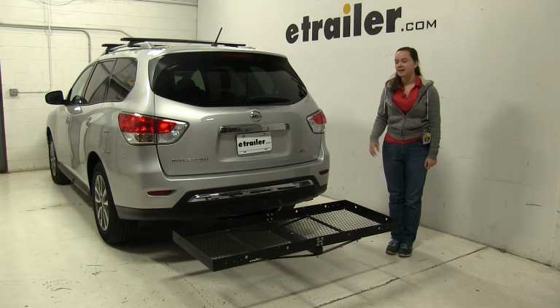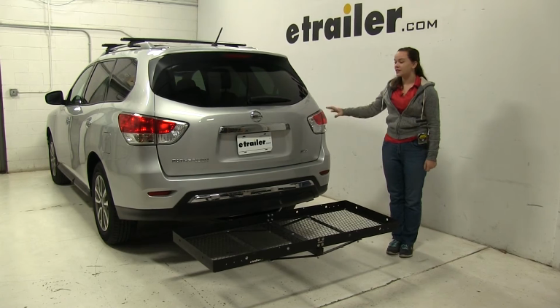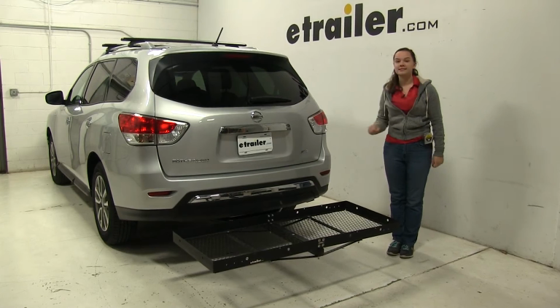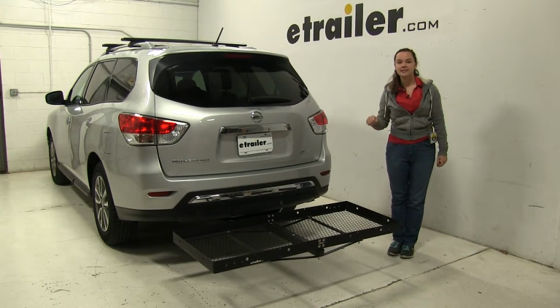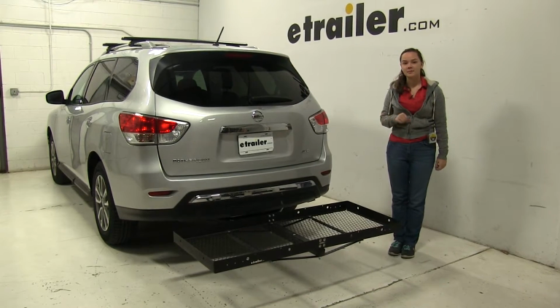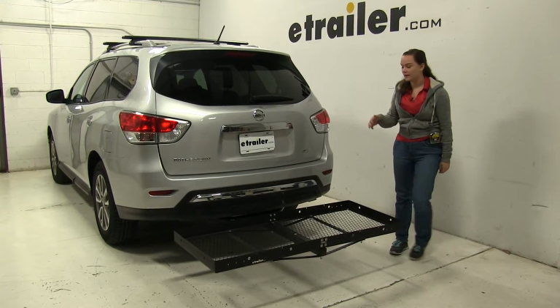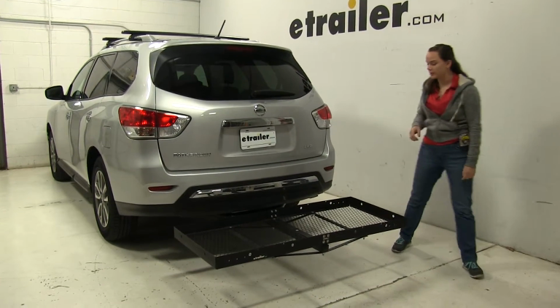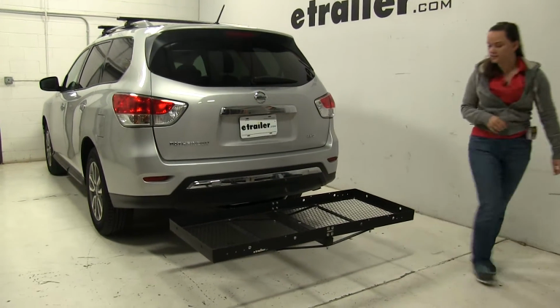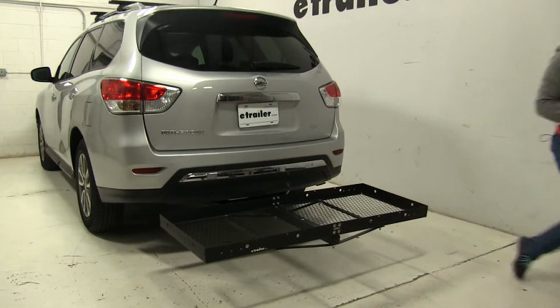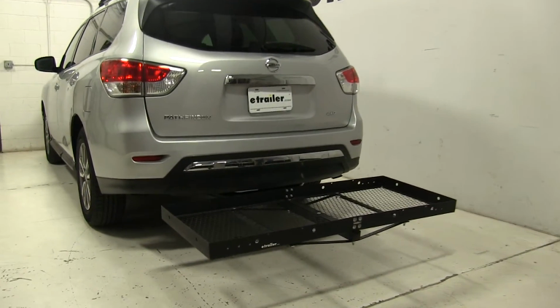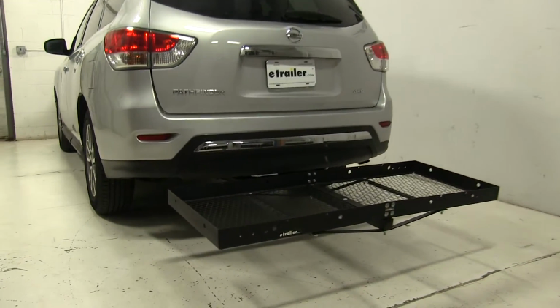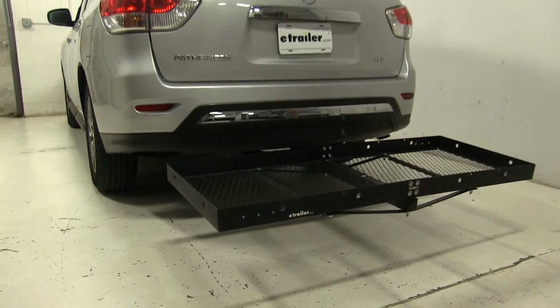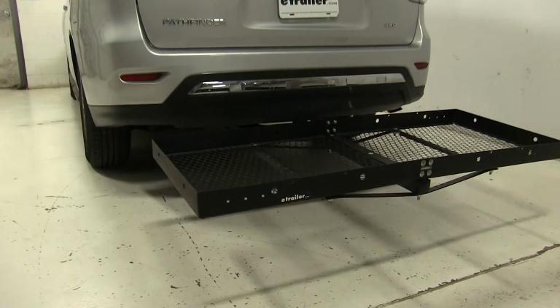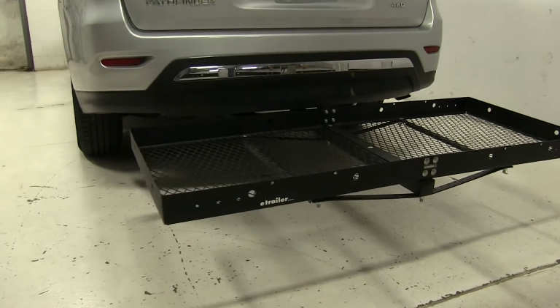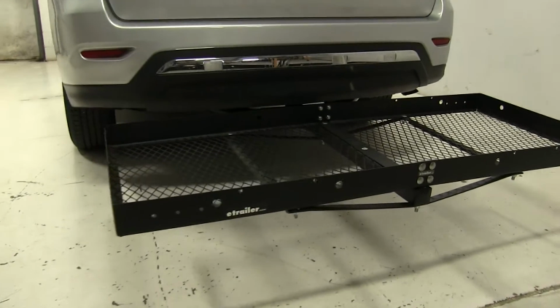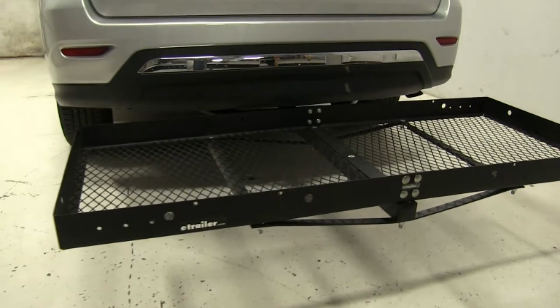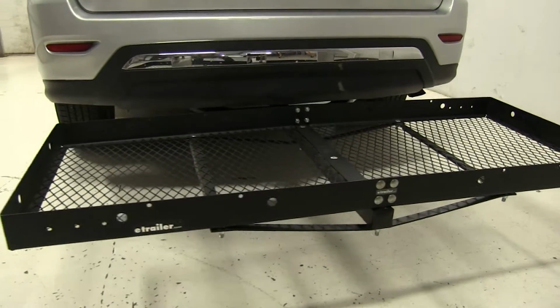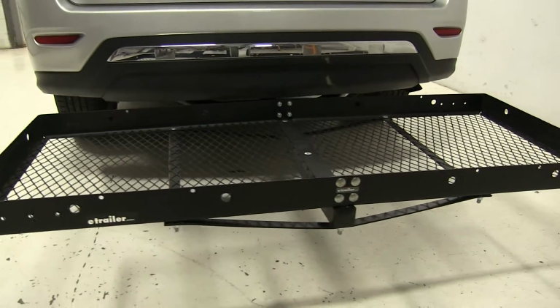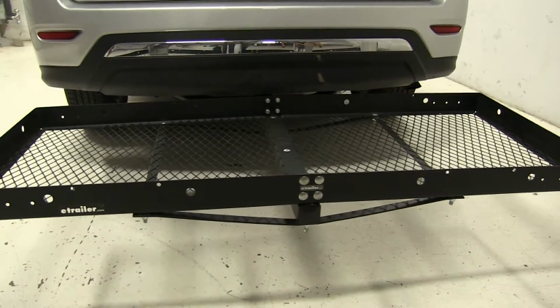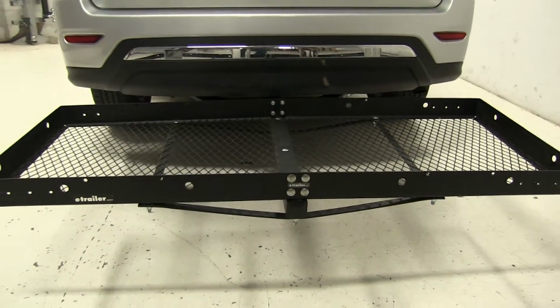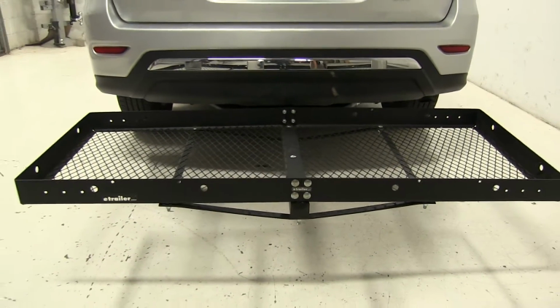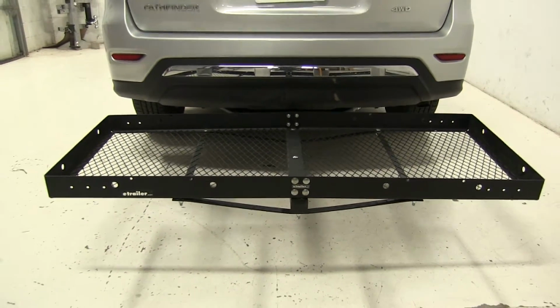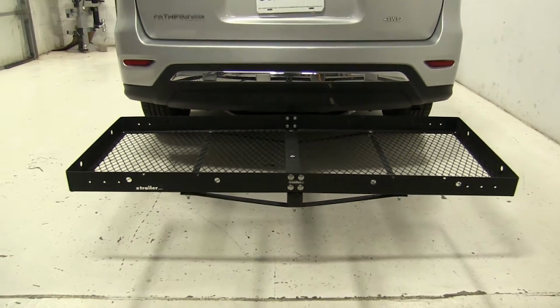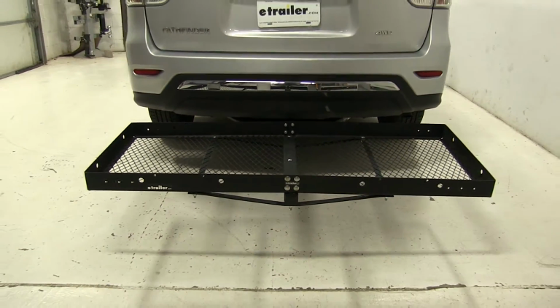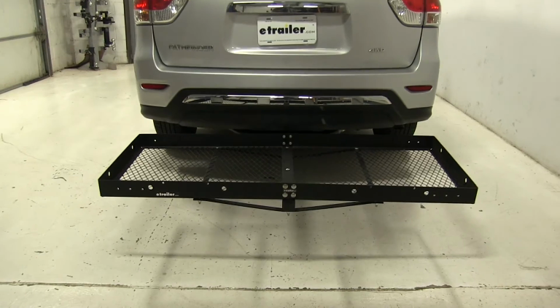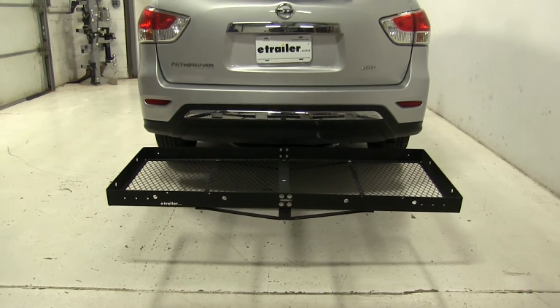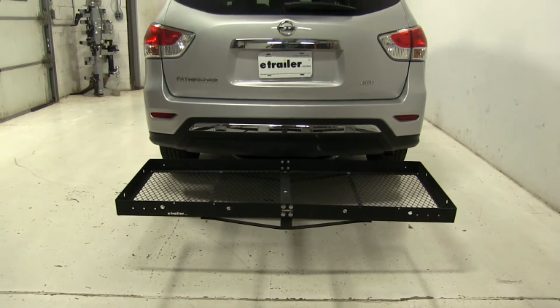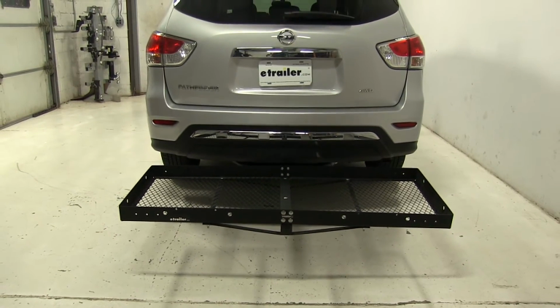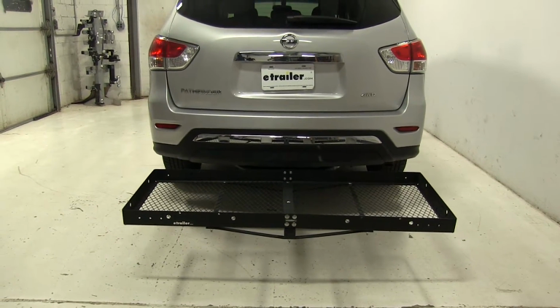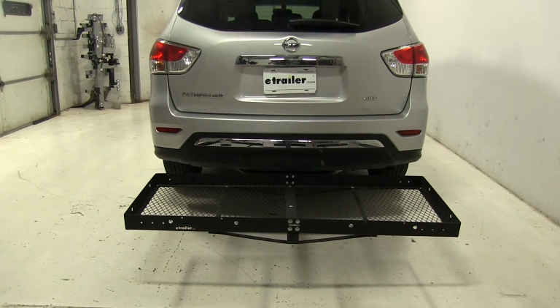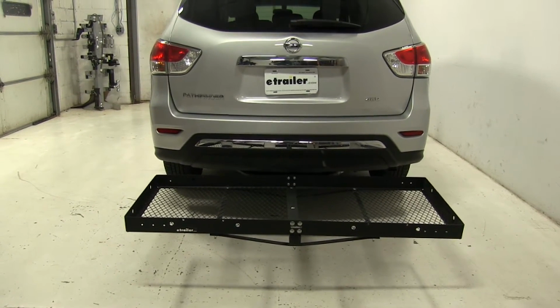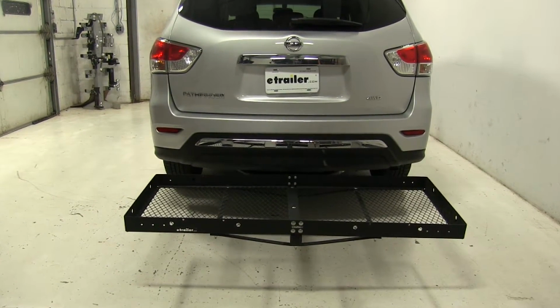Today on our 2016 Nissan Pathfinder we're doing a test fit of the Stromberg Carlson 23 by 60 cargo carrier. That part number is CC-100. This has a weight capacity of 500 pounds and works with two inch hitches only.